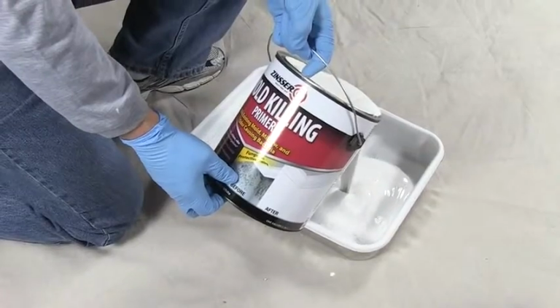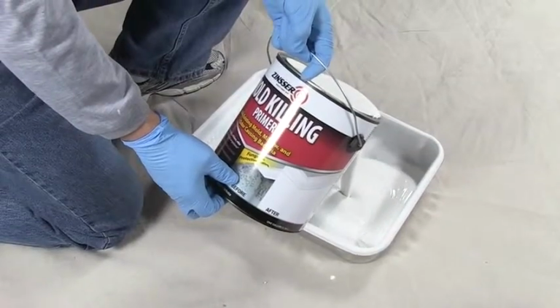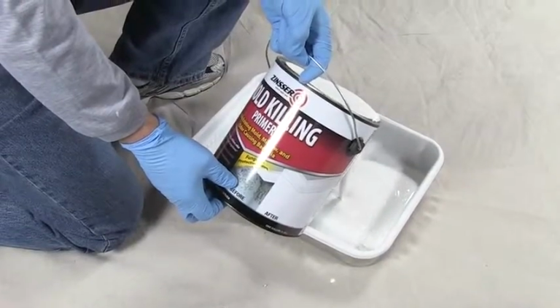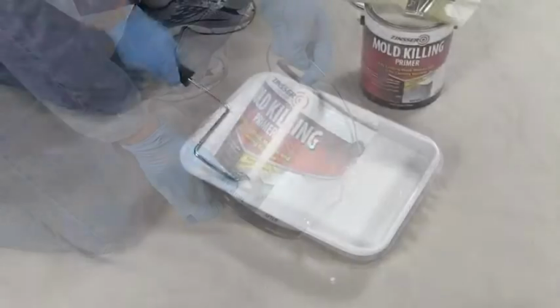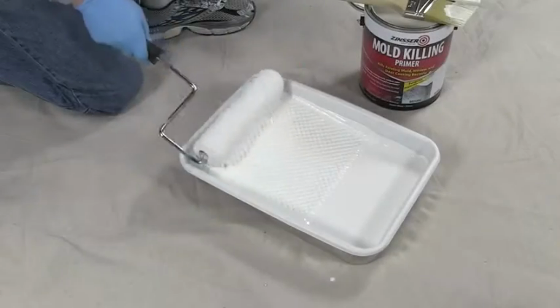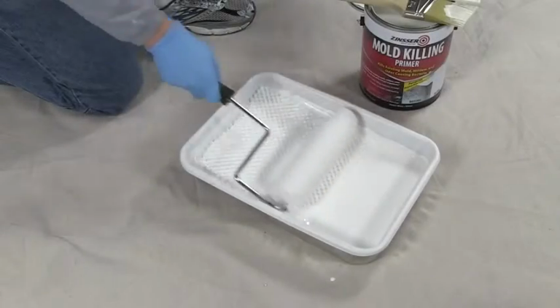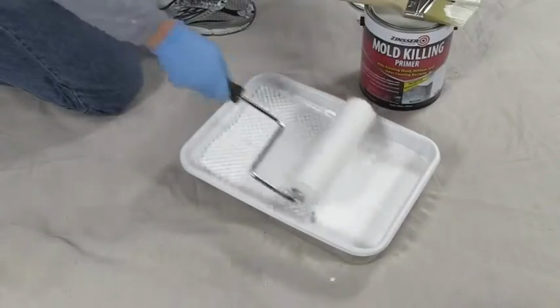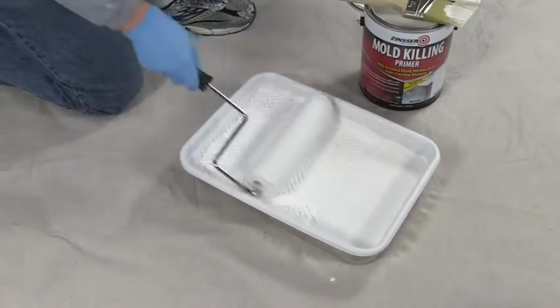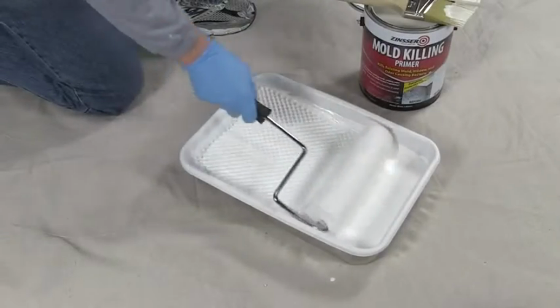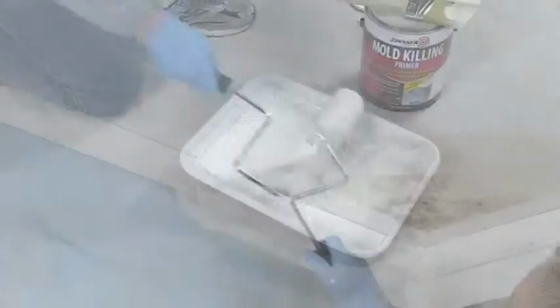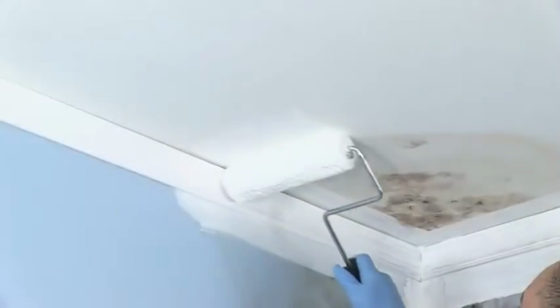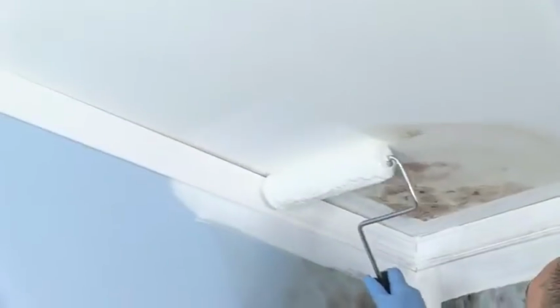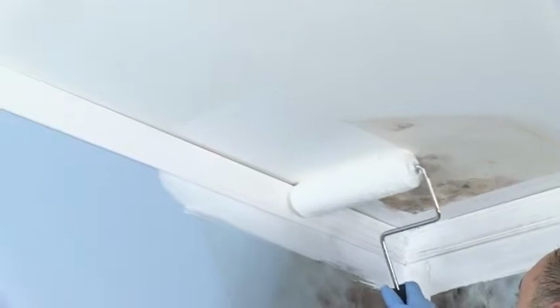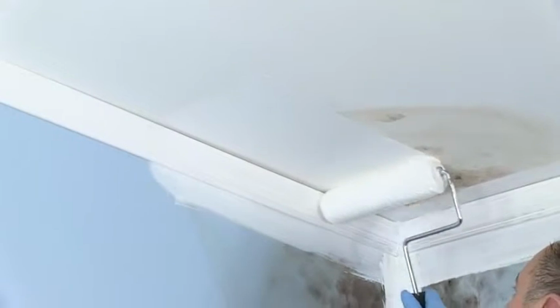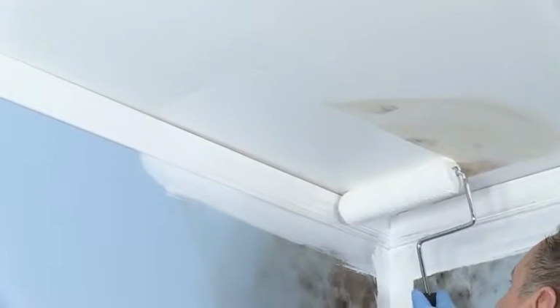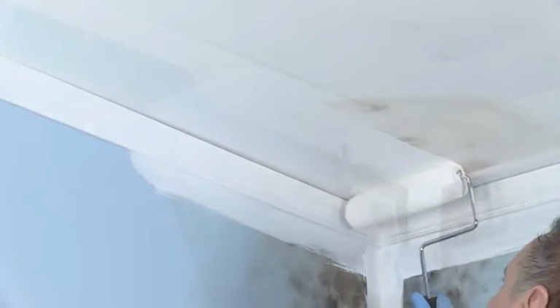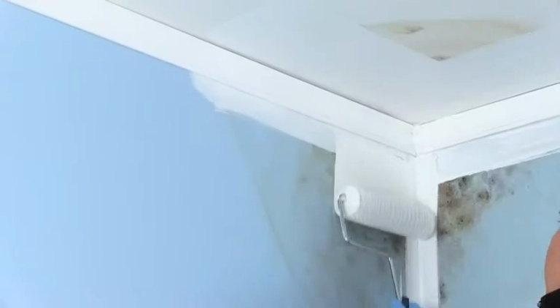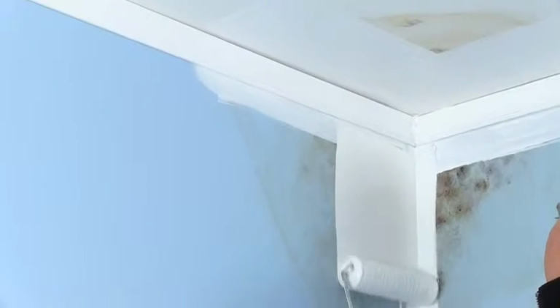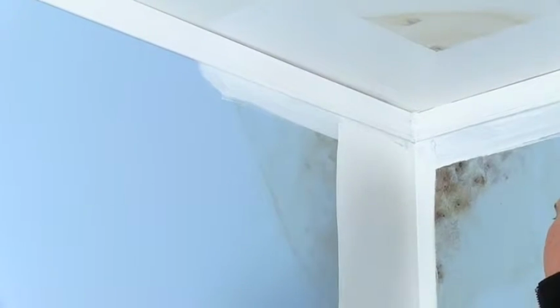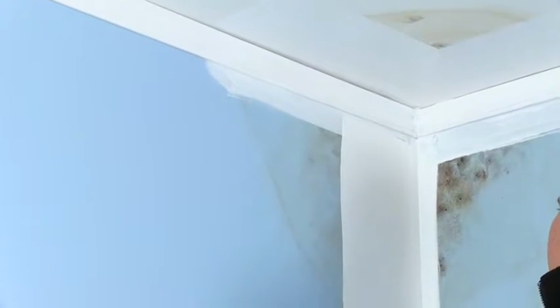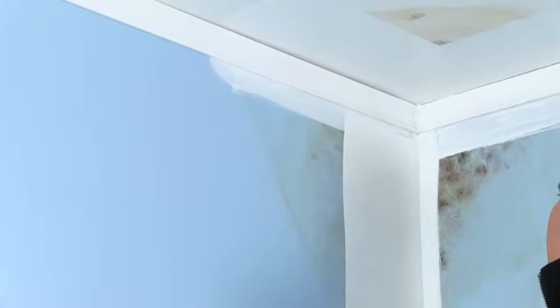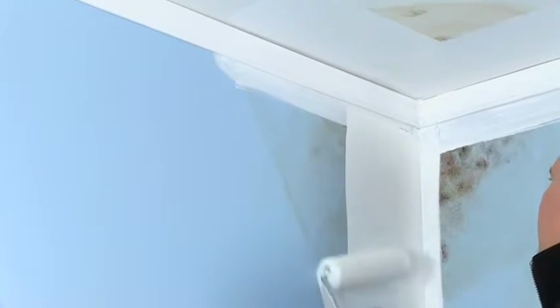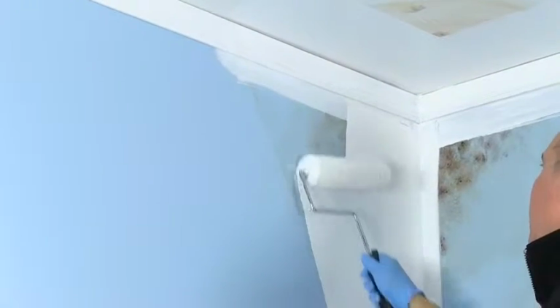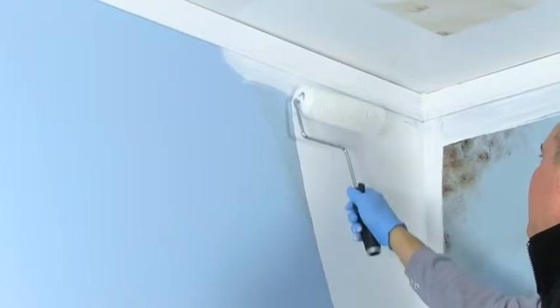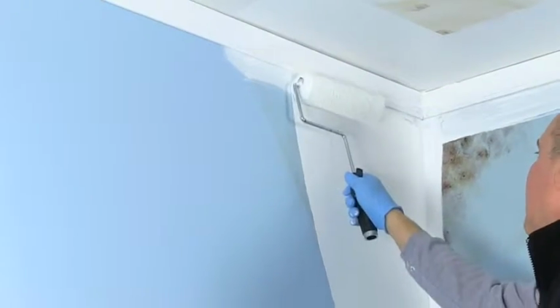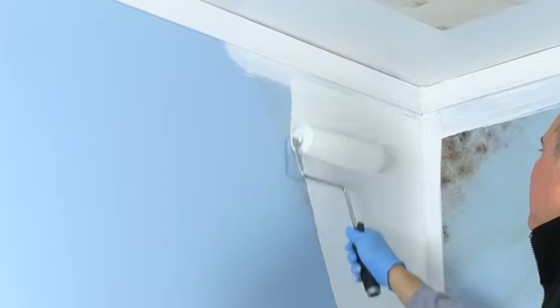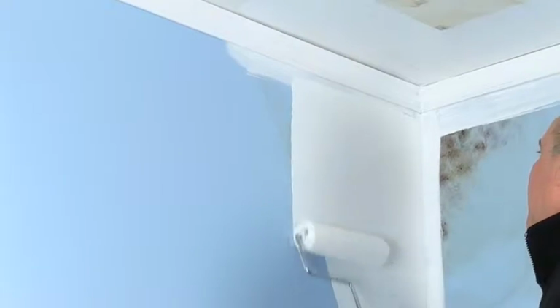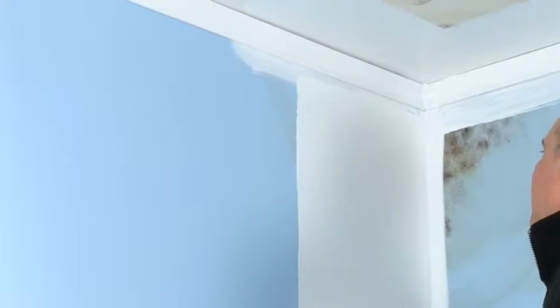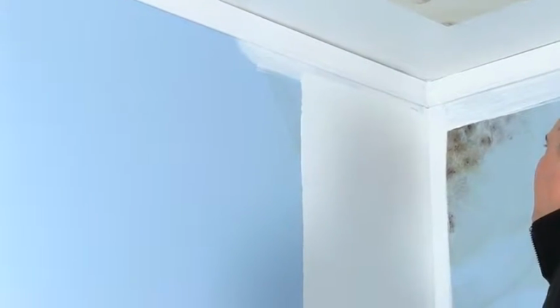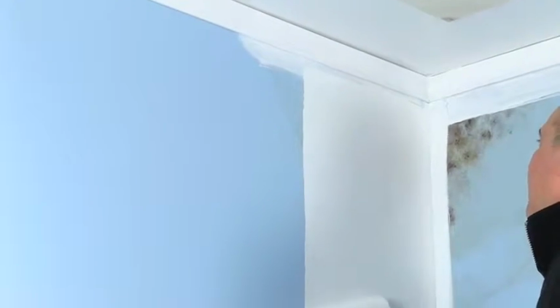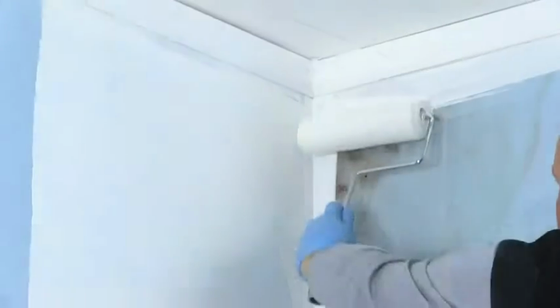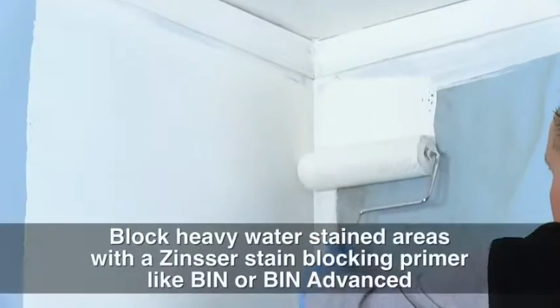Zinsser Mold Killing Primer is ready to use. Apply the mold killing primer generously and uniformly, ensuring that the surface is completely covered. Continue priming the entire wall to prepare for a finished coat of paint.